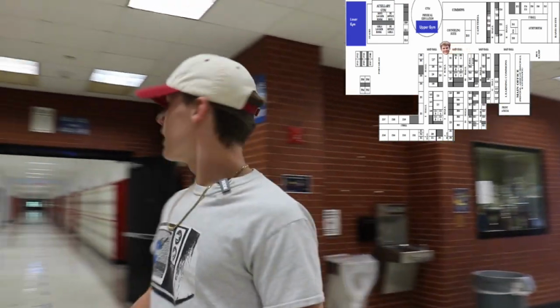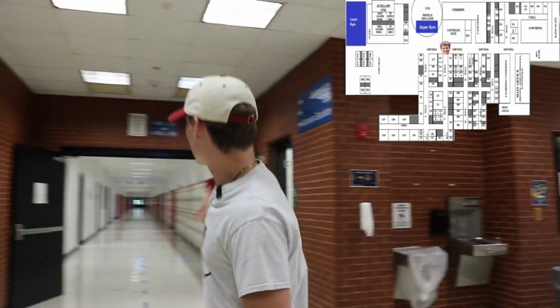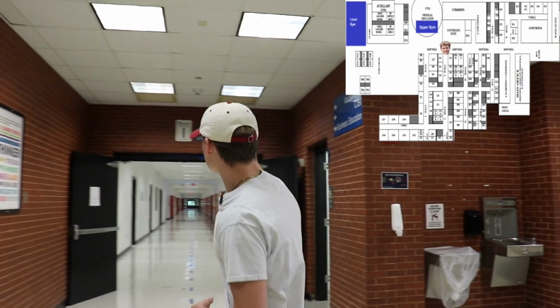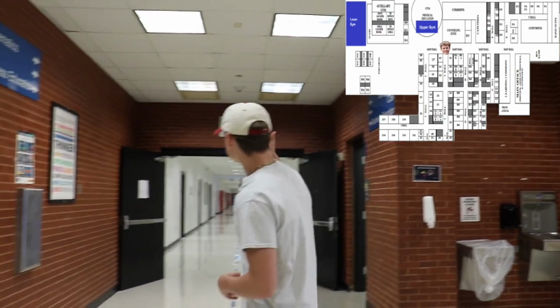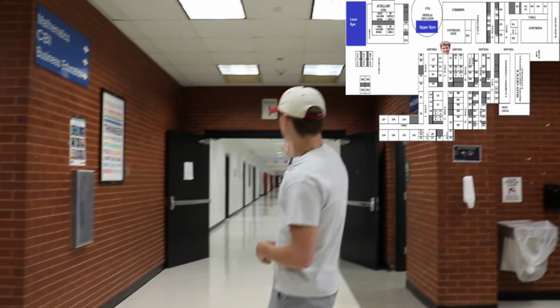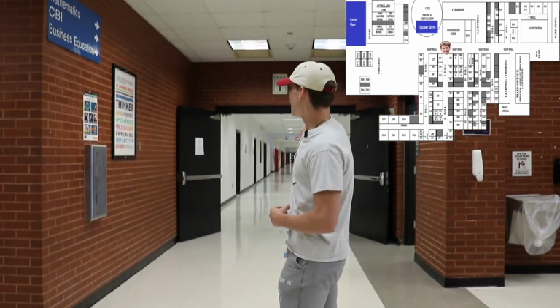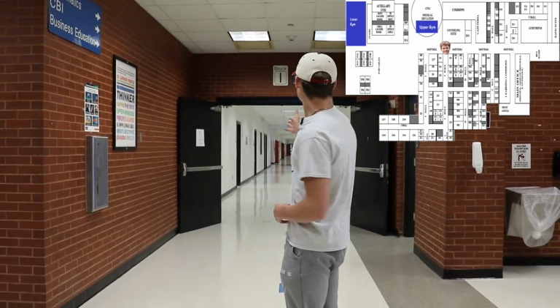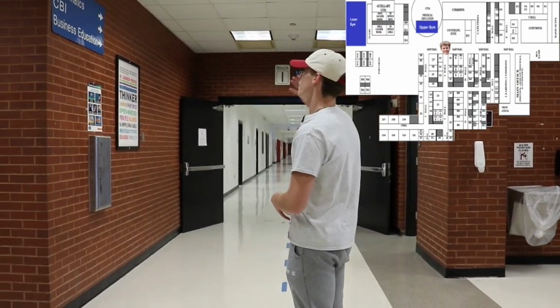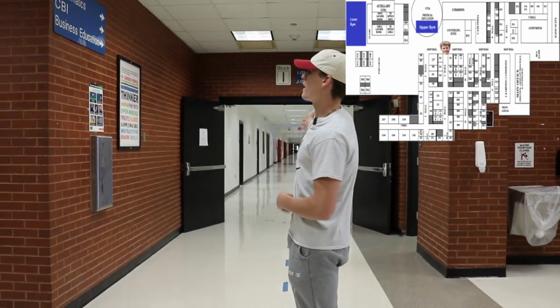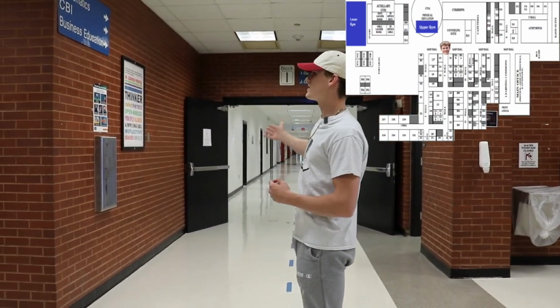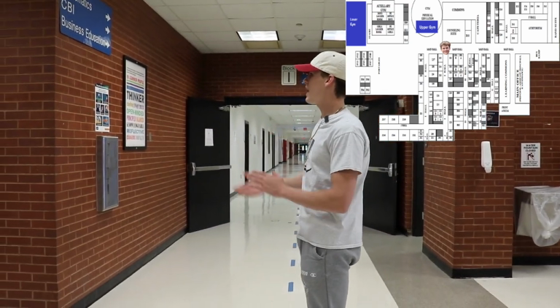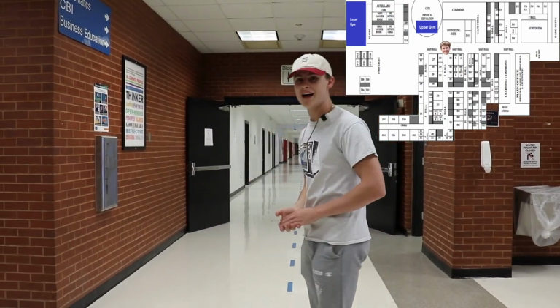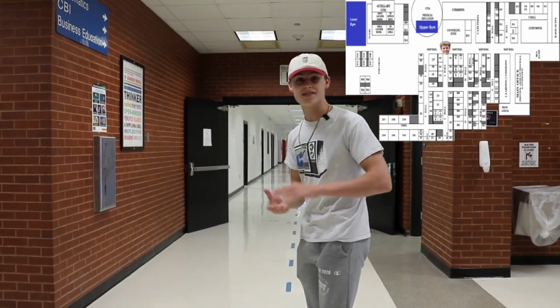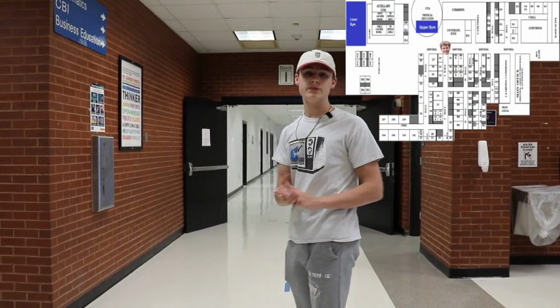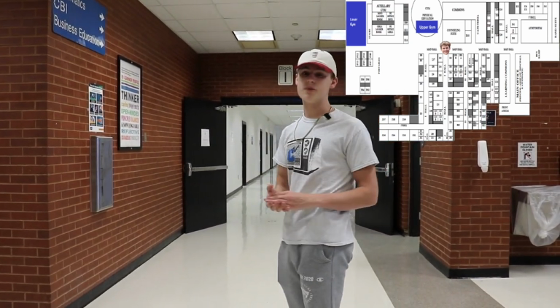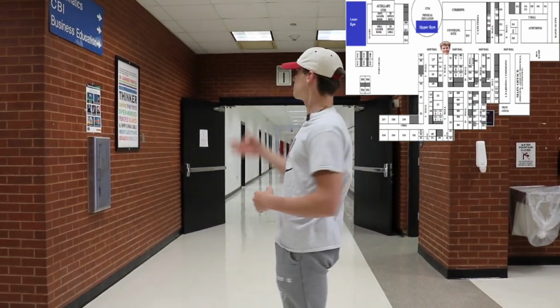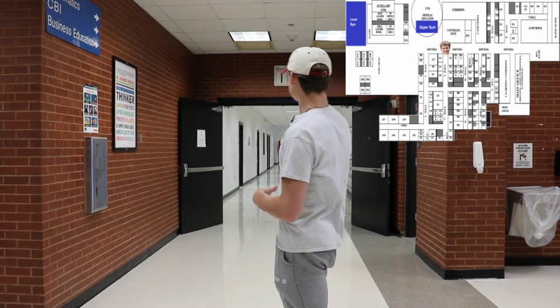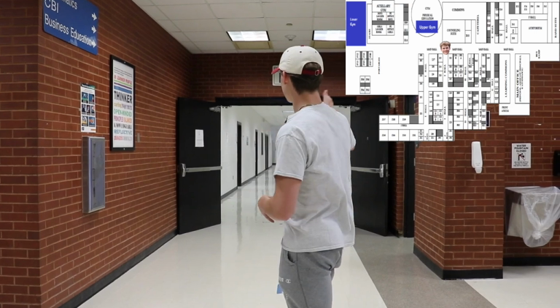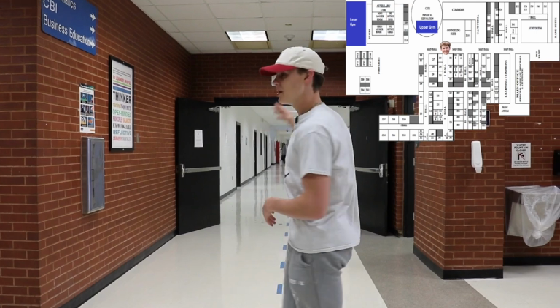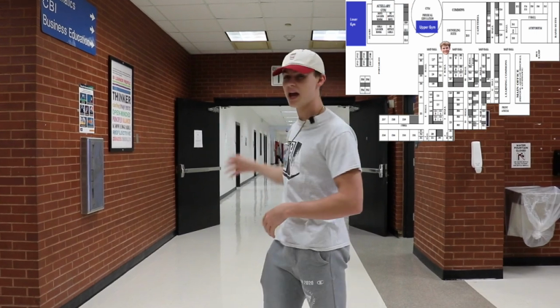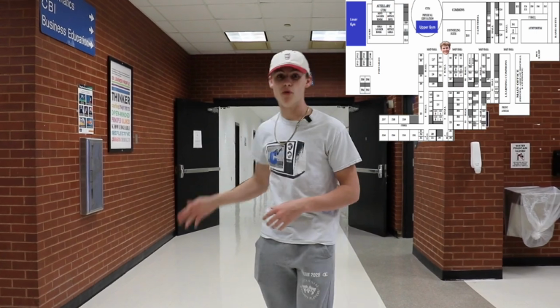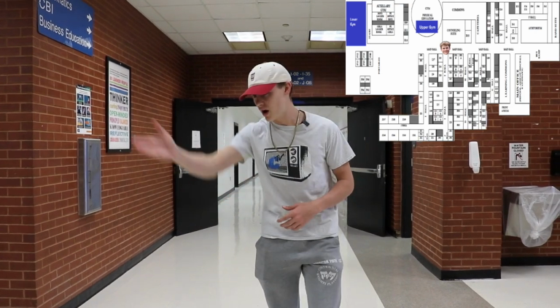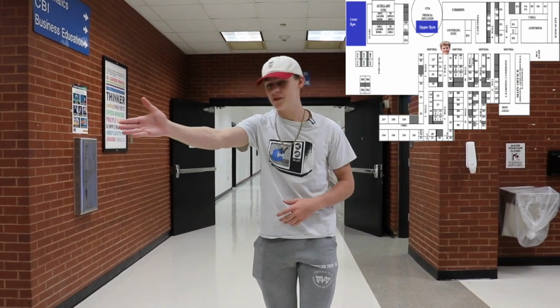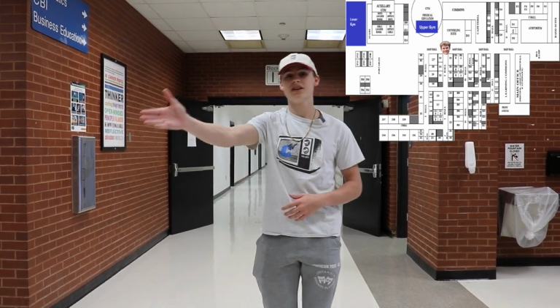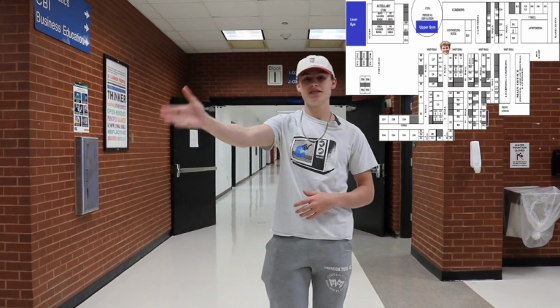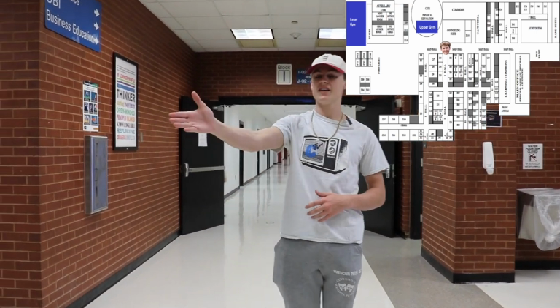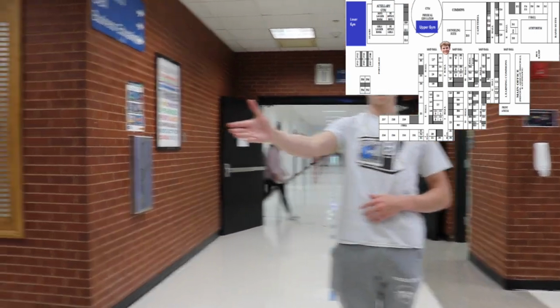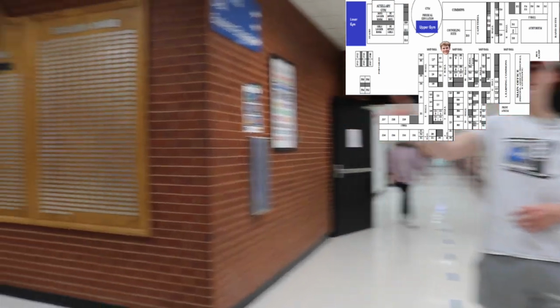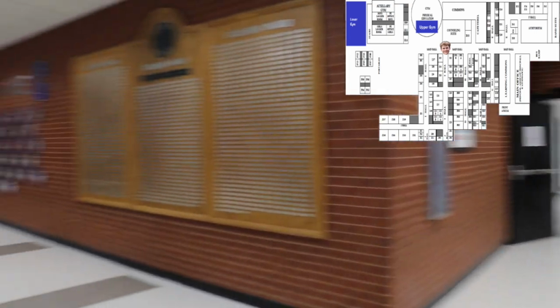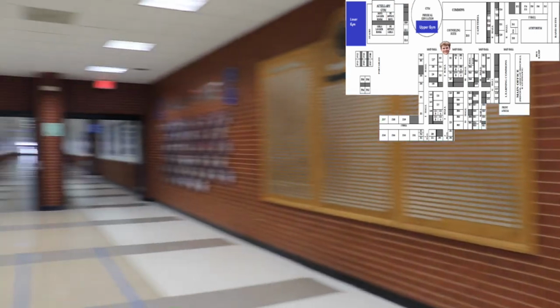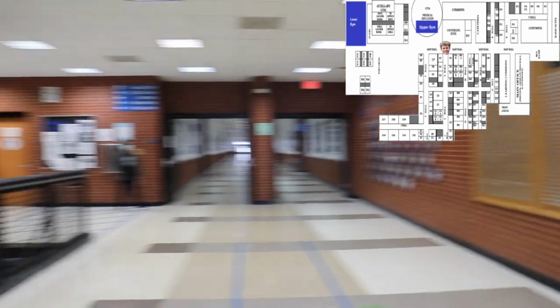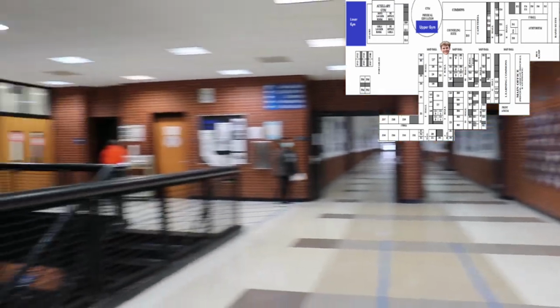Right here is the first I Hall. This is where you'll find things like math classes, the CBI department, business education, and more. And right over here is the staircase to the basement and another cafeteria entrance.